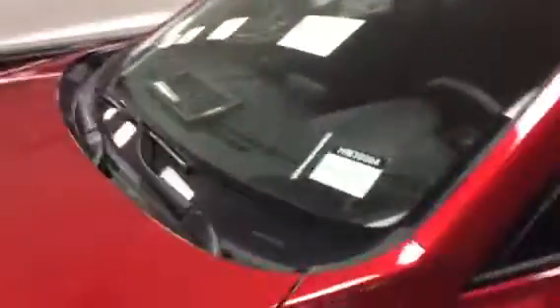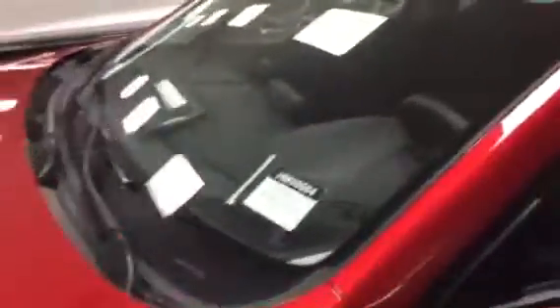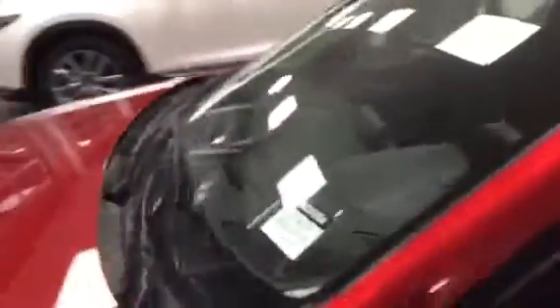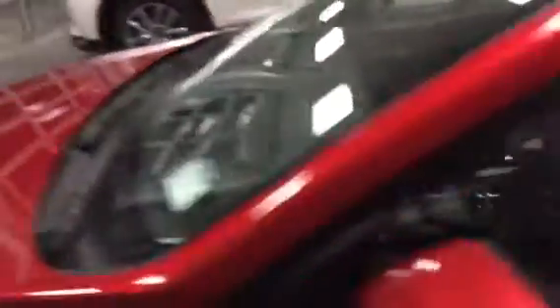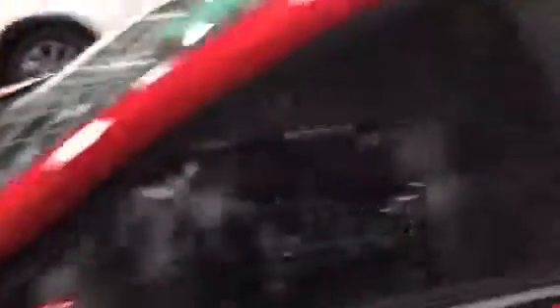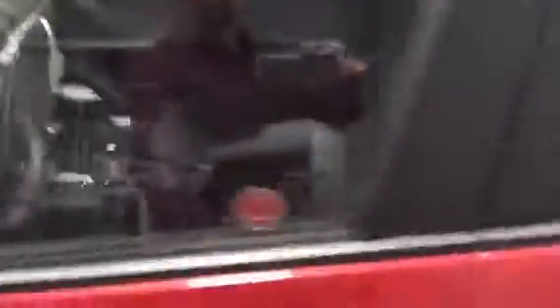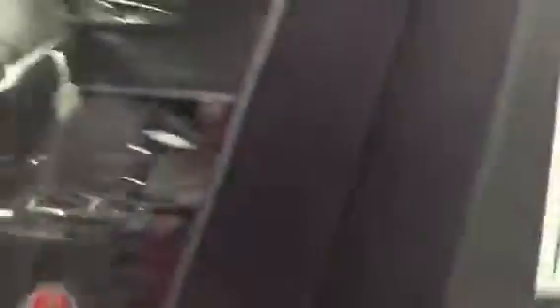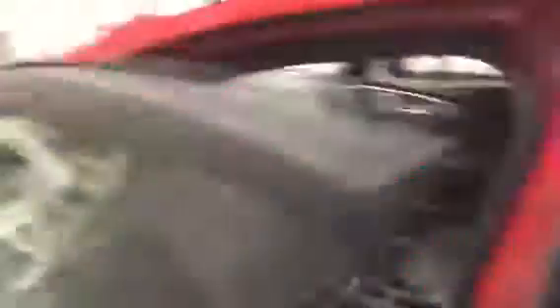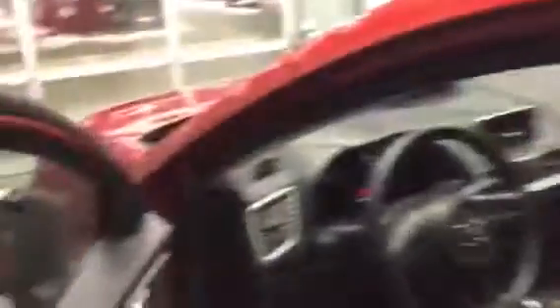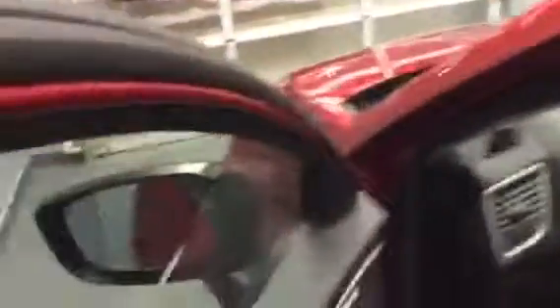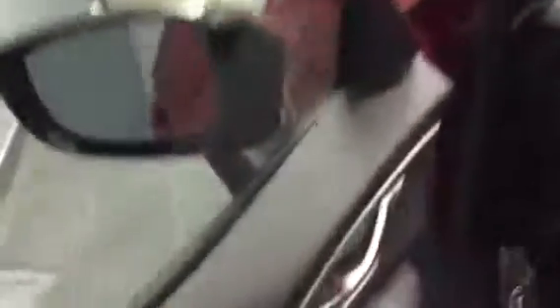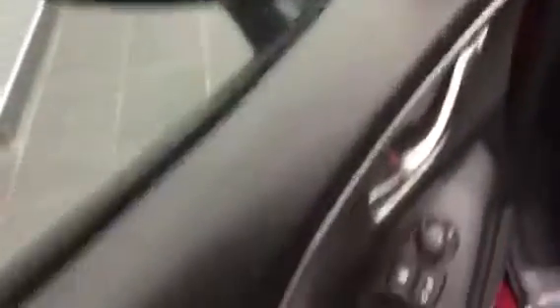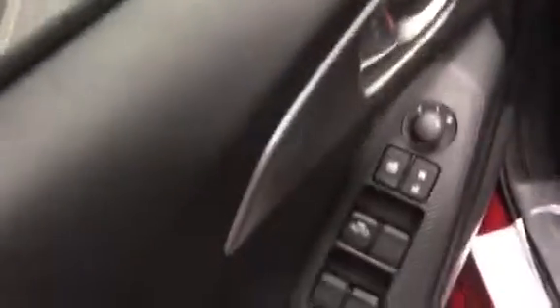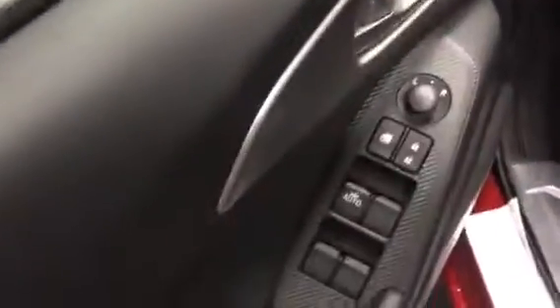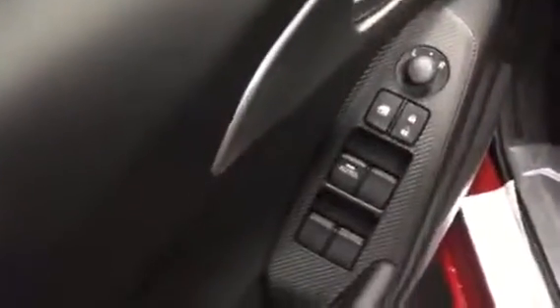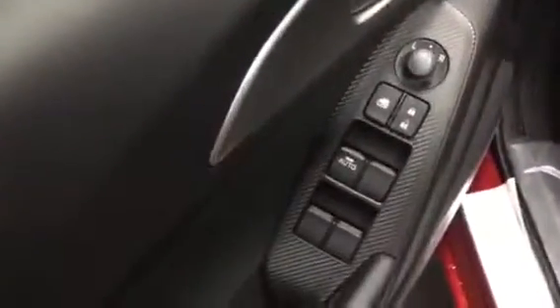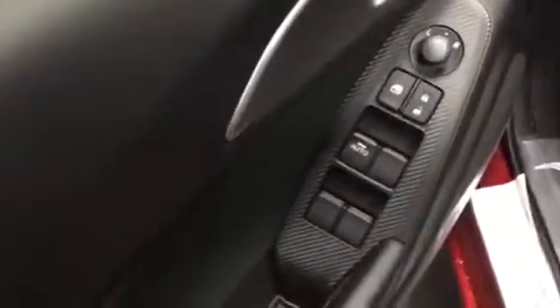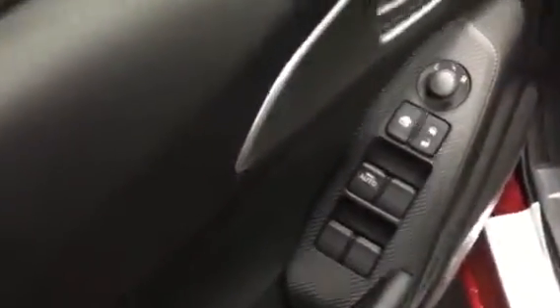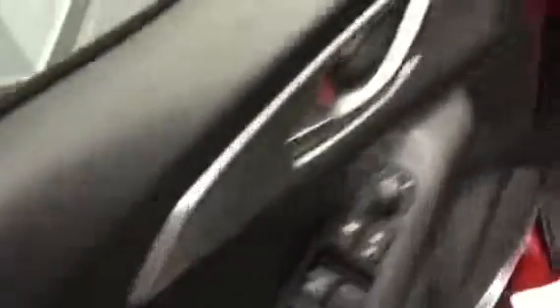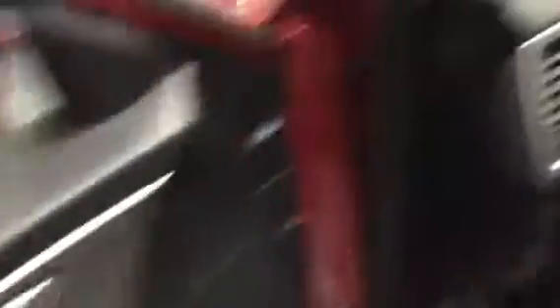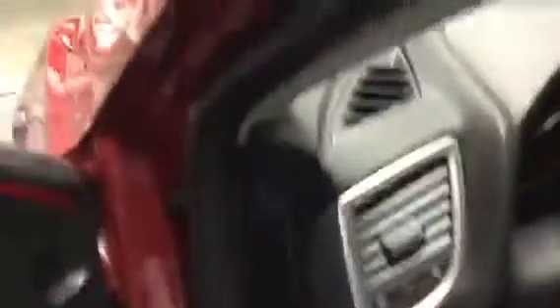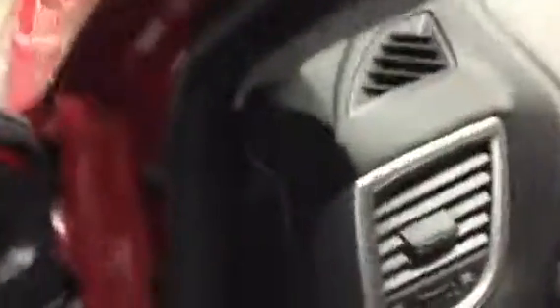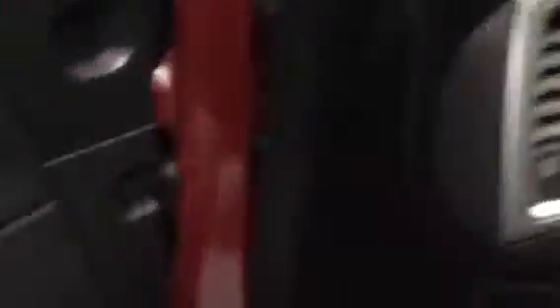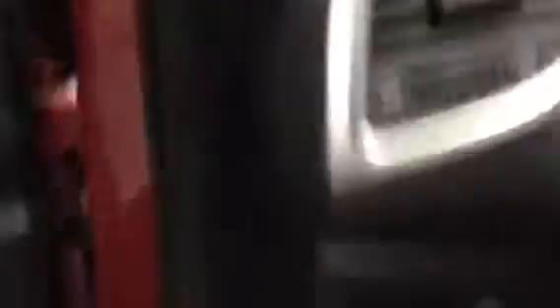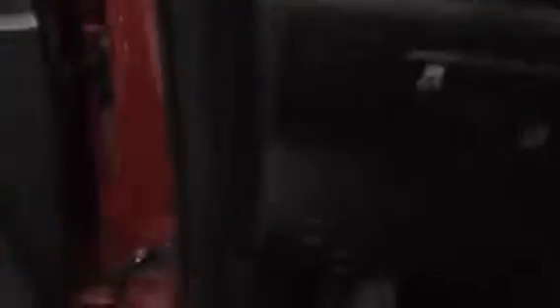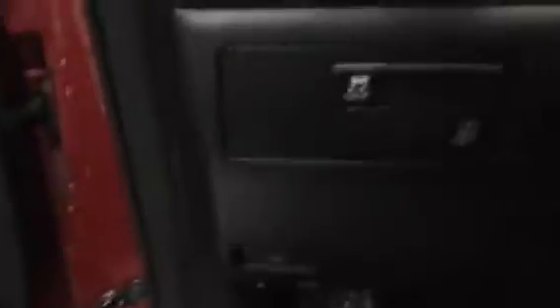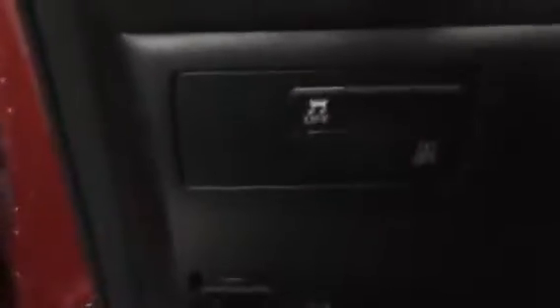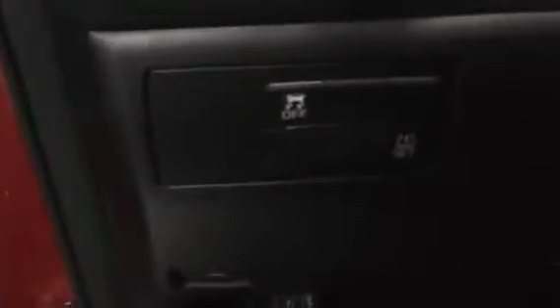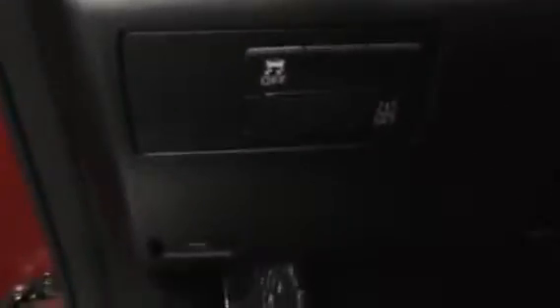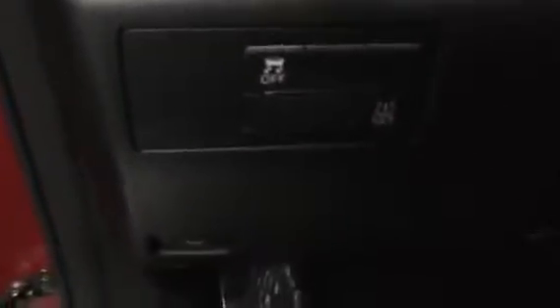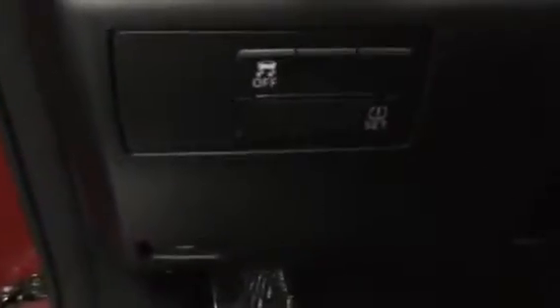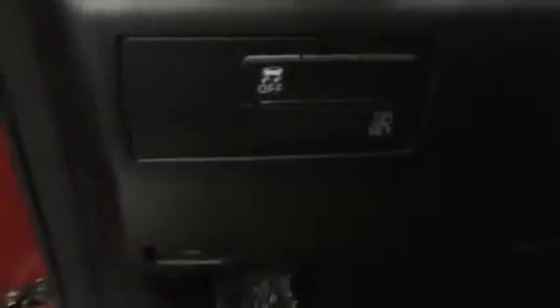Let's take a look at the inside here. You have your power windows, your power locks, your power mirrors. You have your traction control settings and your TPMS settings right there.